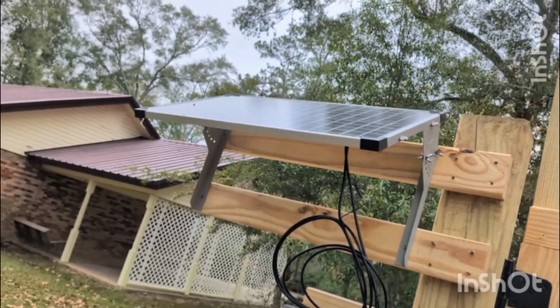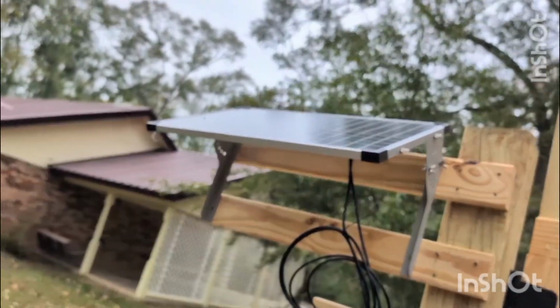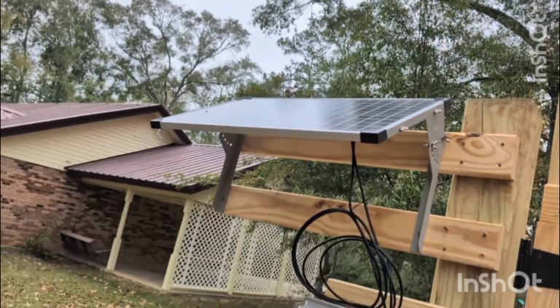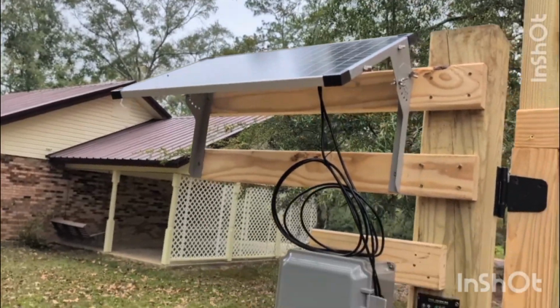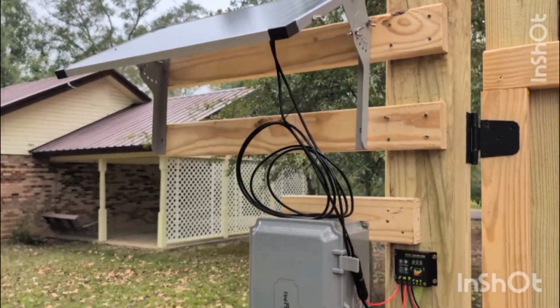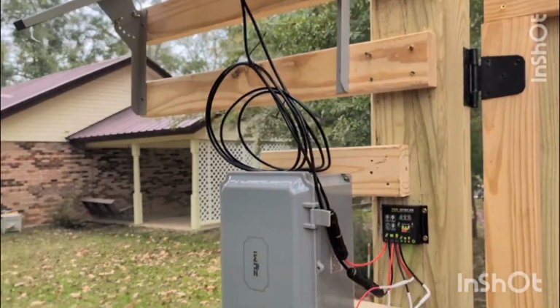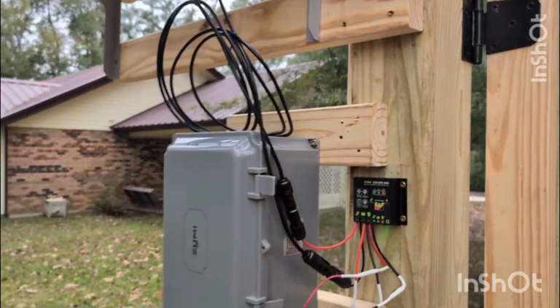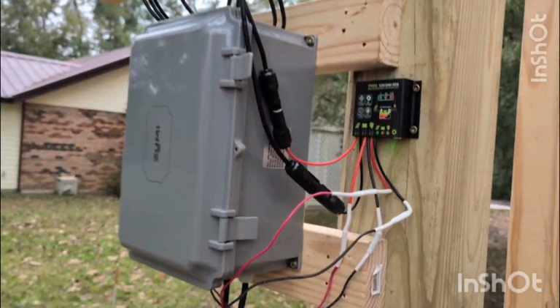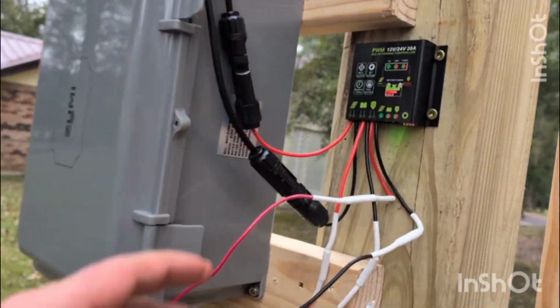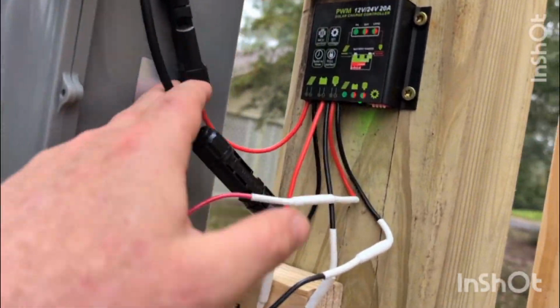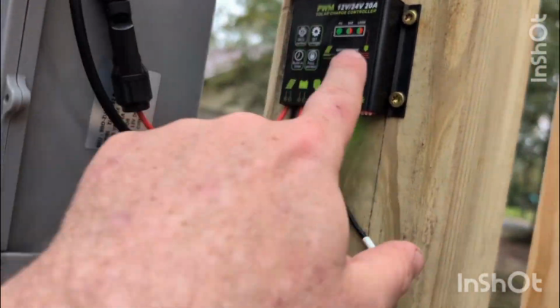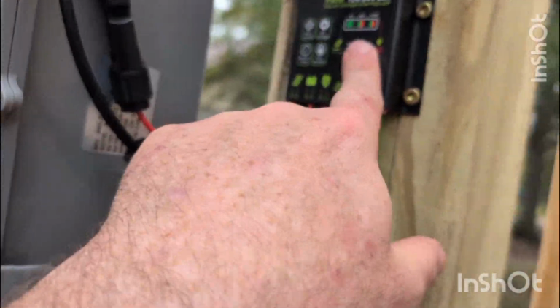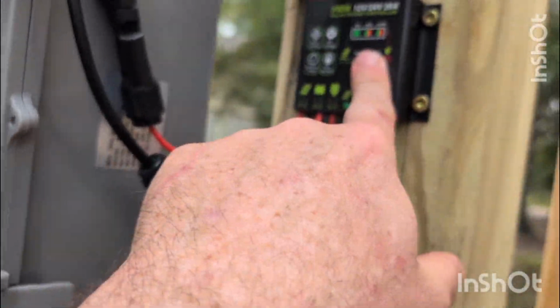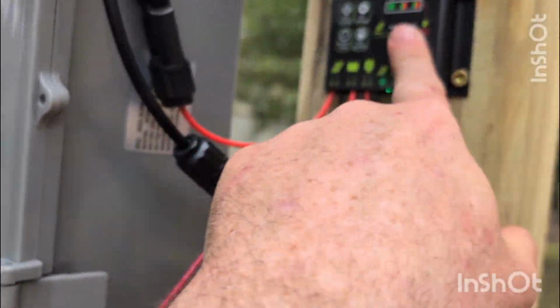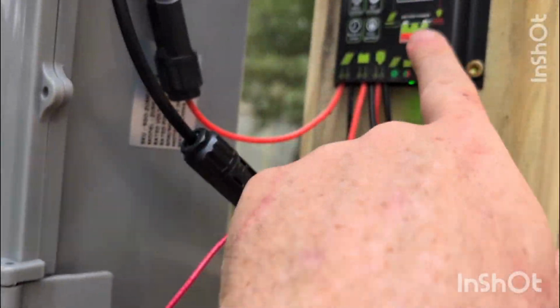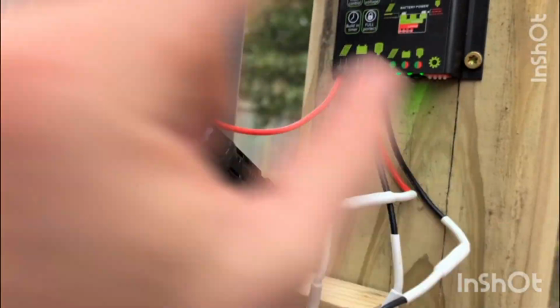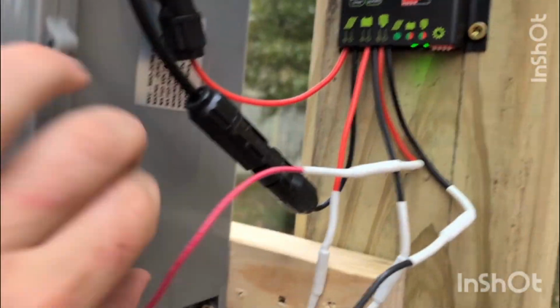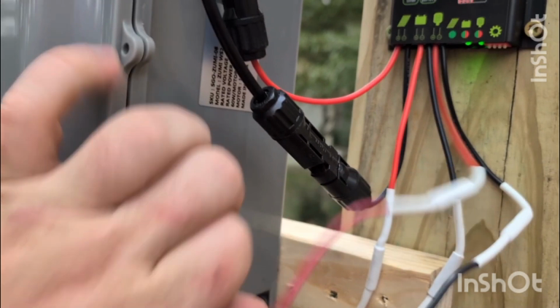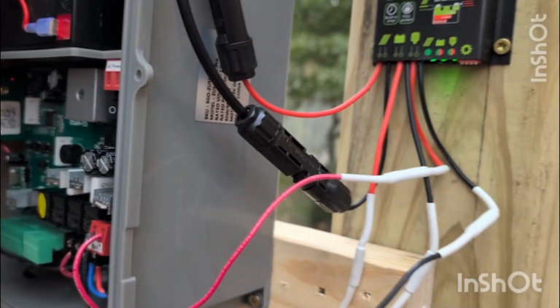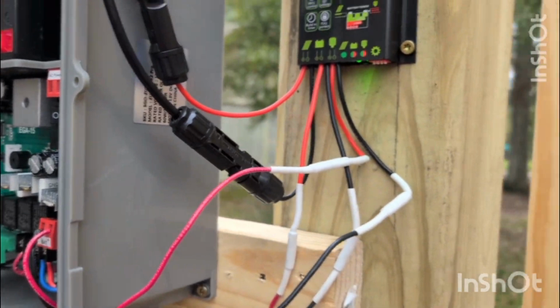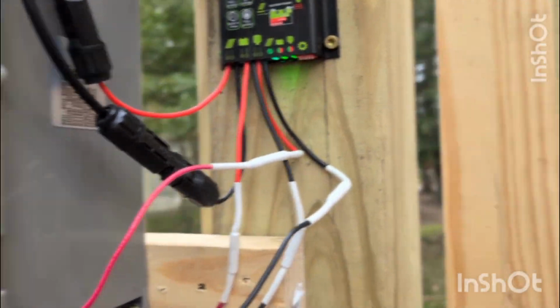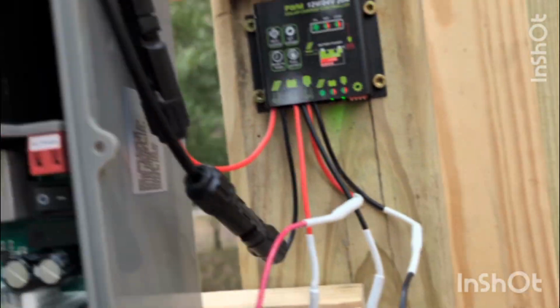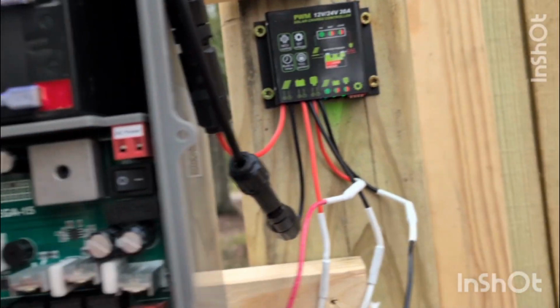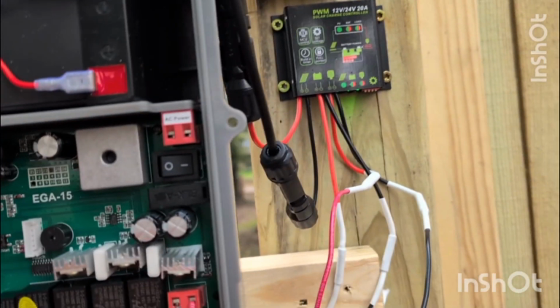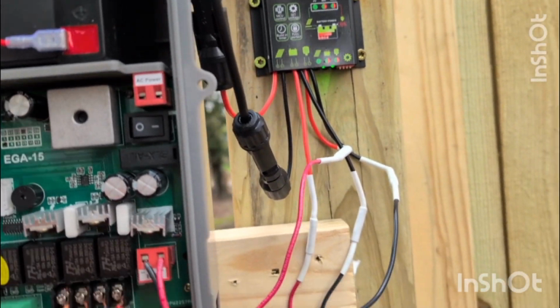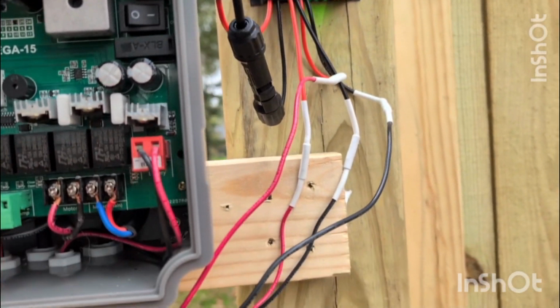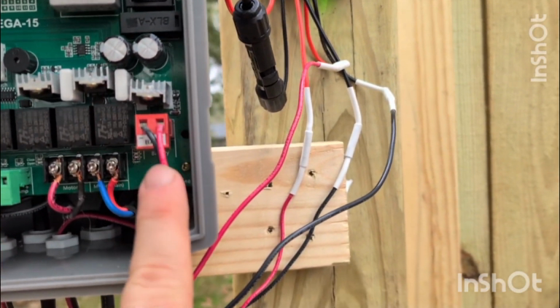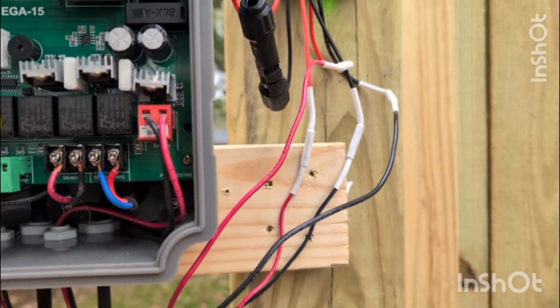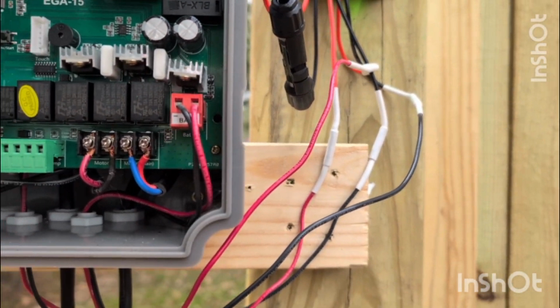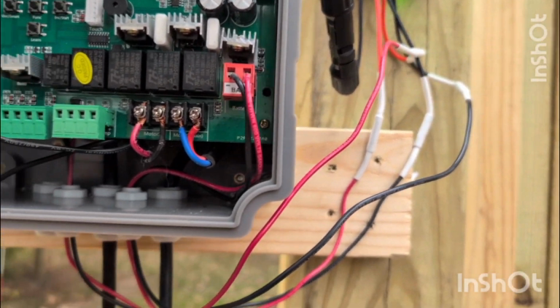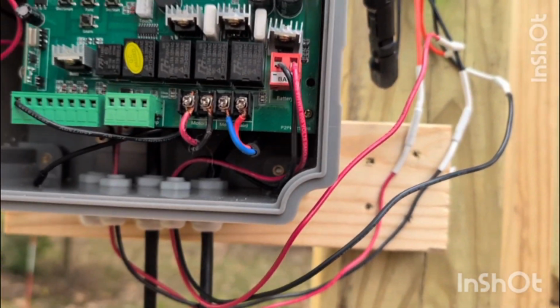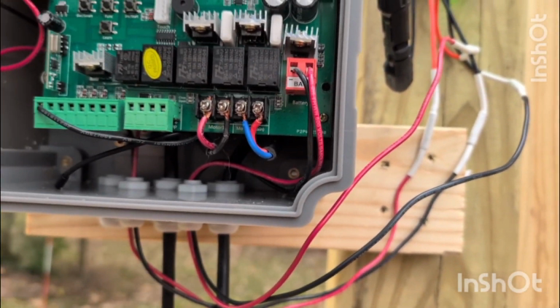You can place your solar panel where you'd like. The solar panel connects into the controller, and the controller connects to the battery and then to the actual device itself.